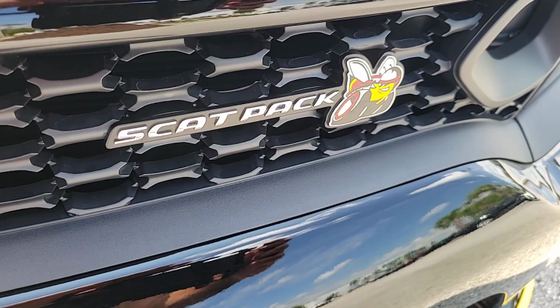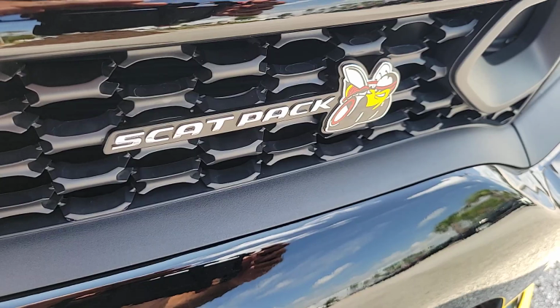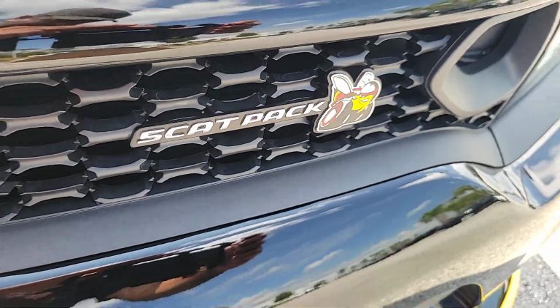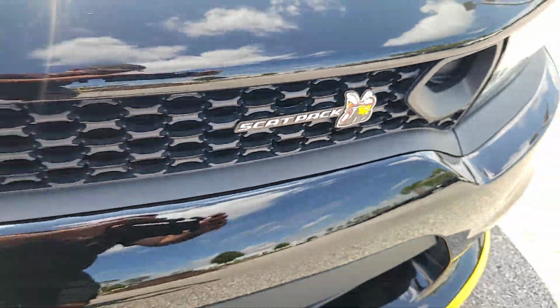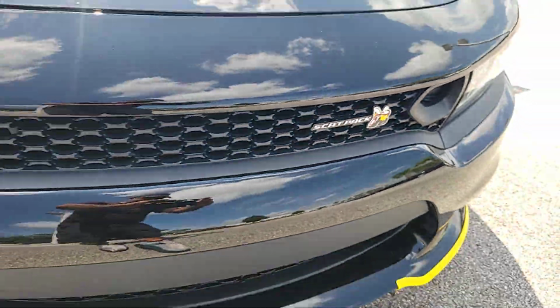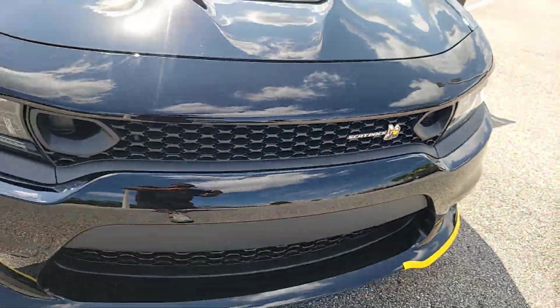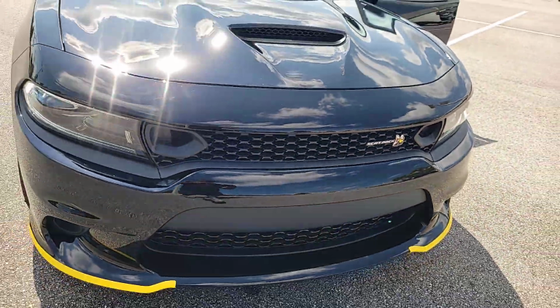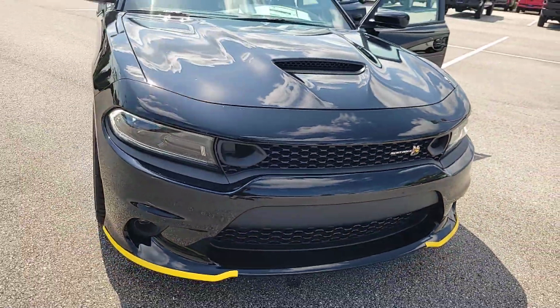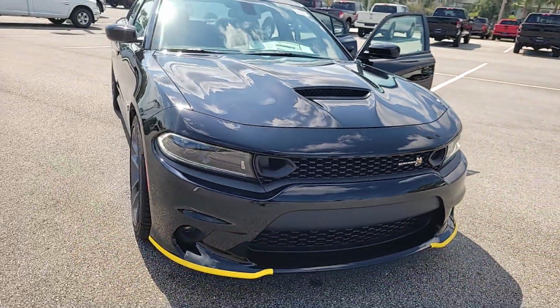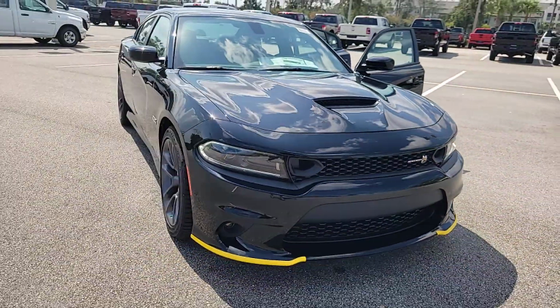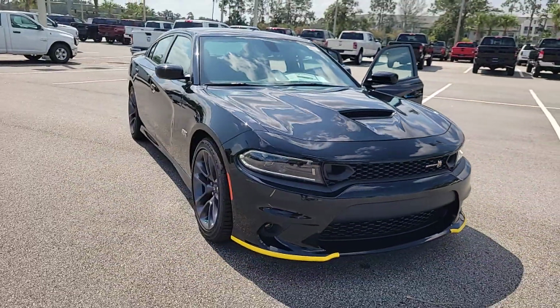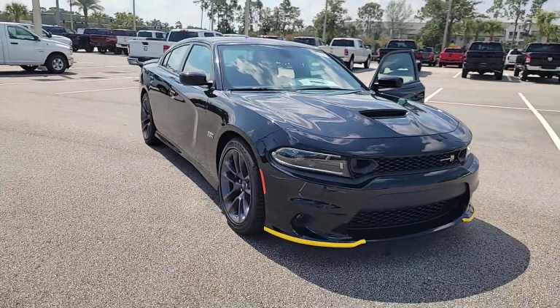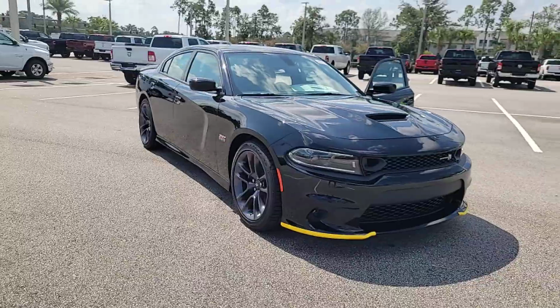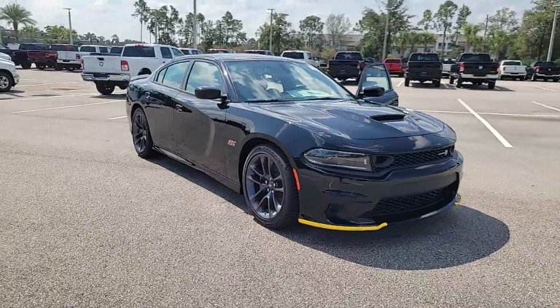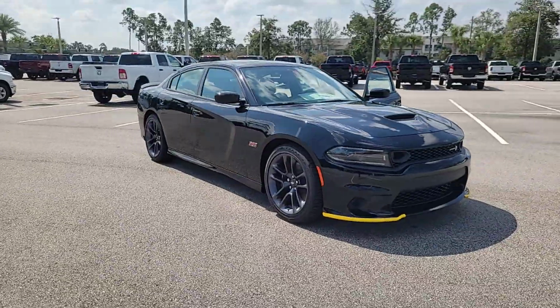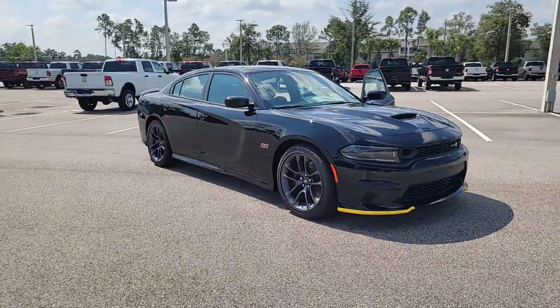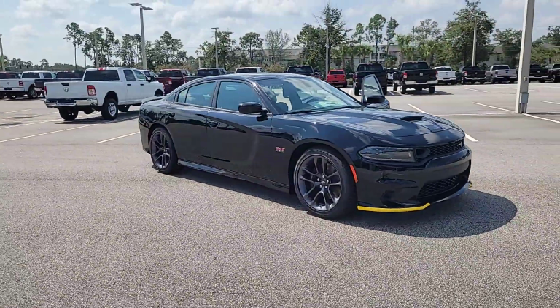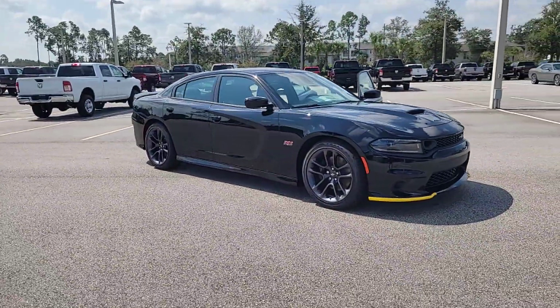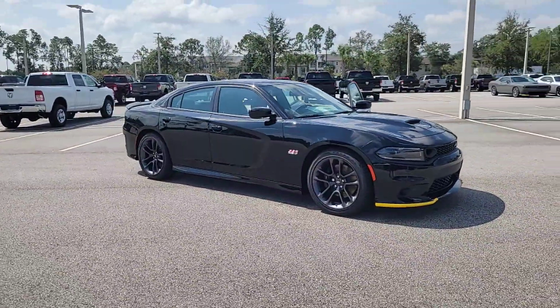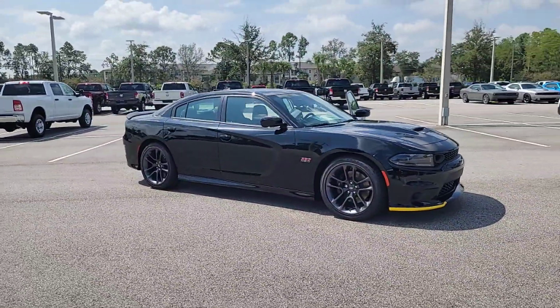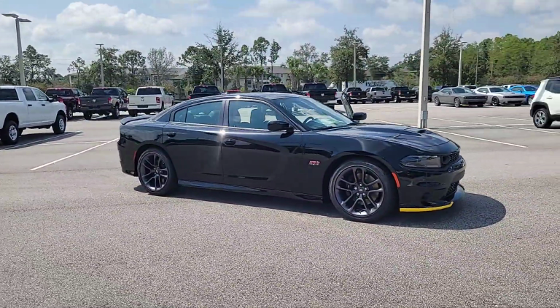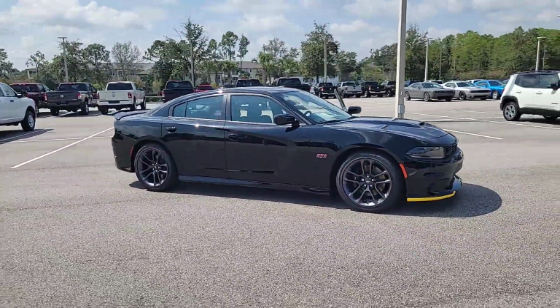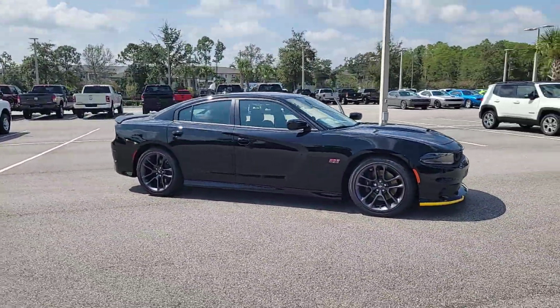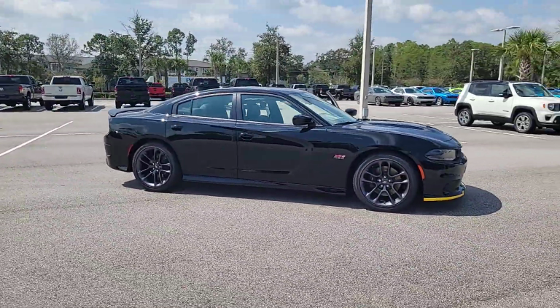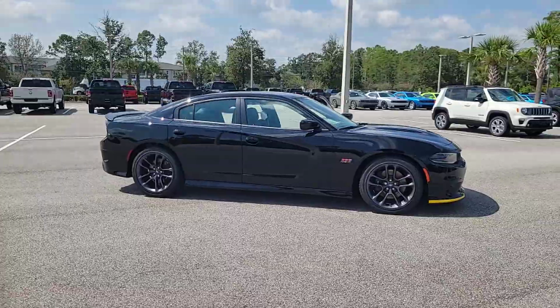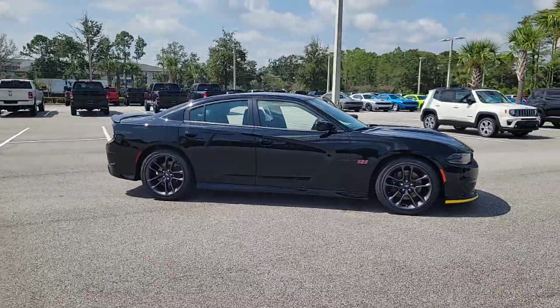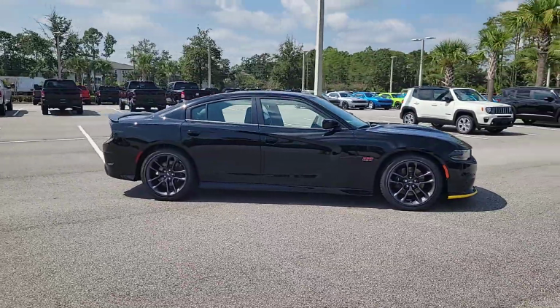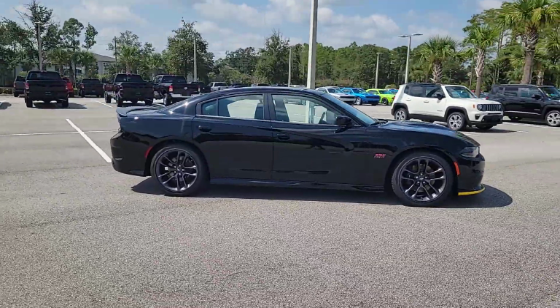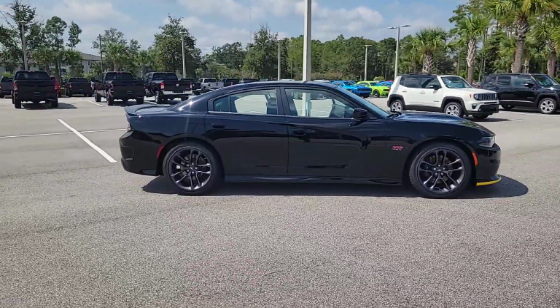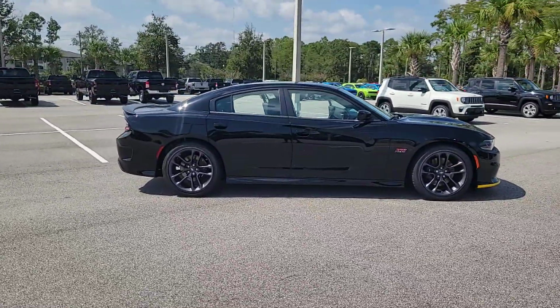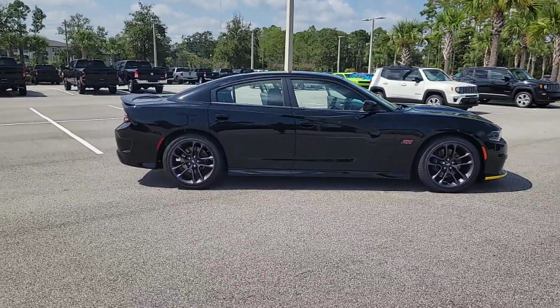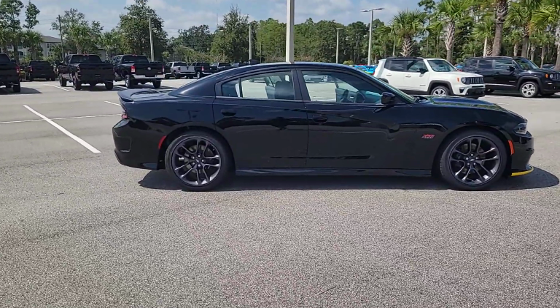You will be amazed by this 2023 Dodge Charger. Go bold or go home — the Charger packs aggressive athleticism and unexpected fuel efficiency into a driver-centered, family-friendly four-door package.